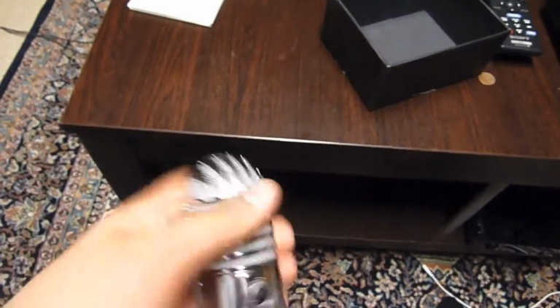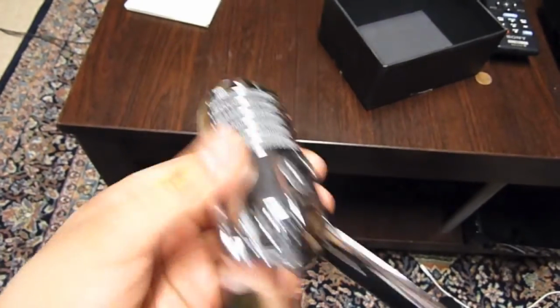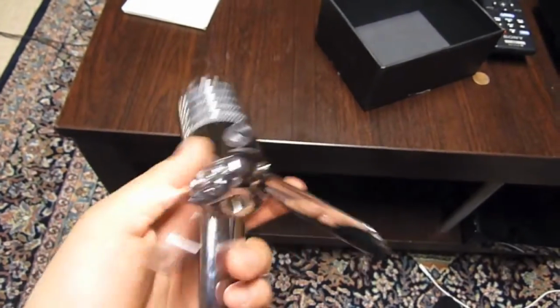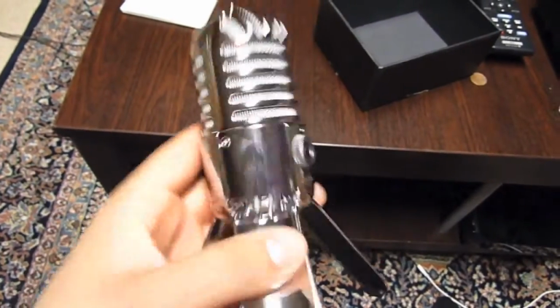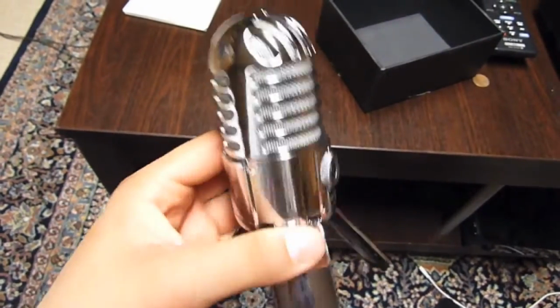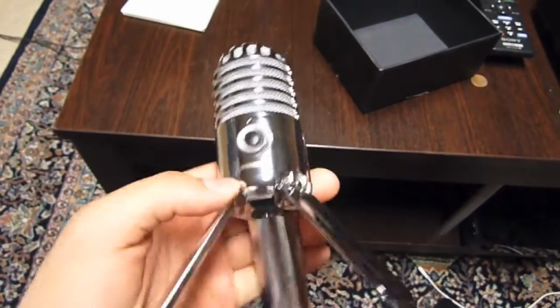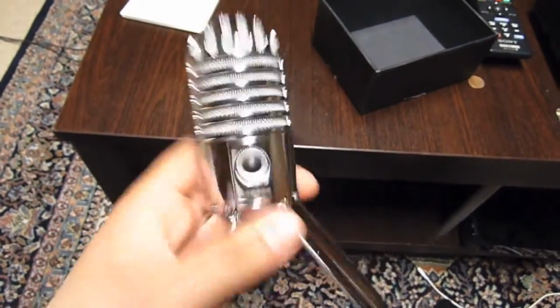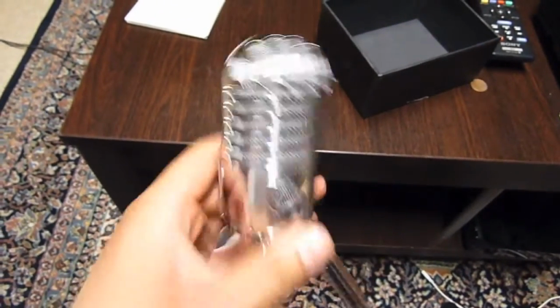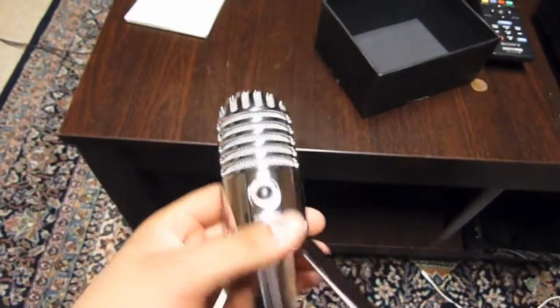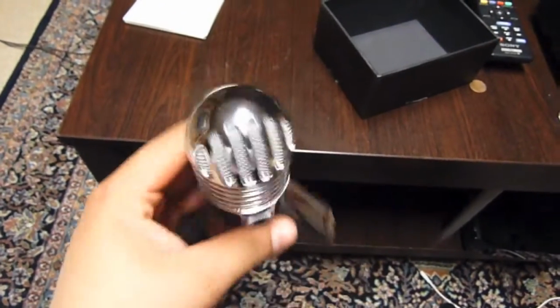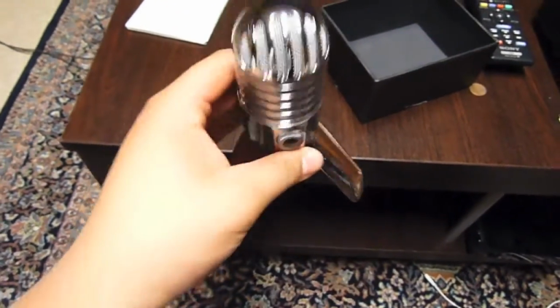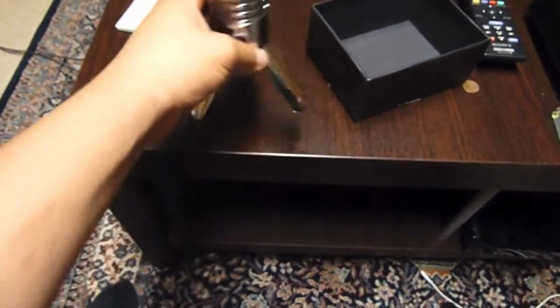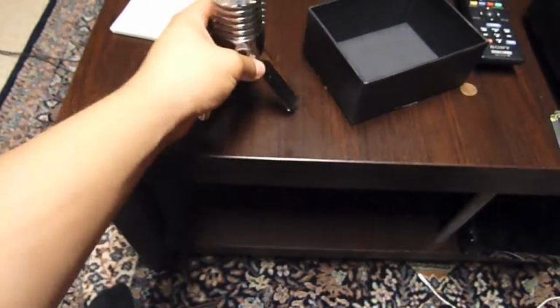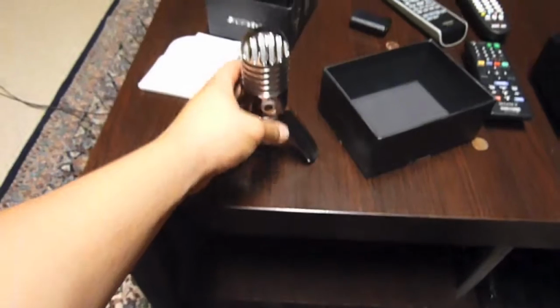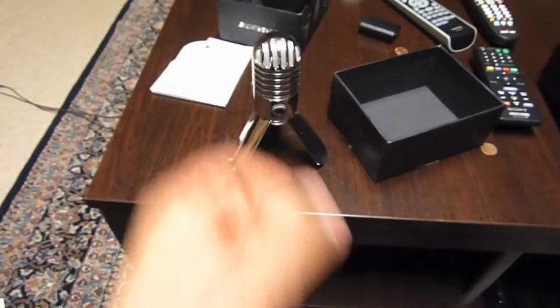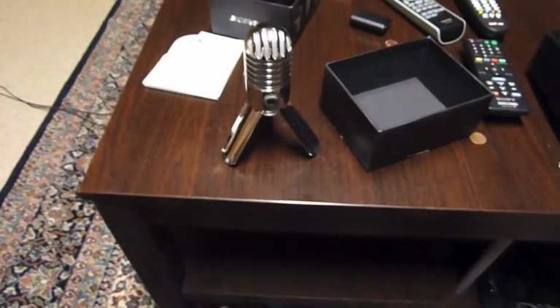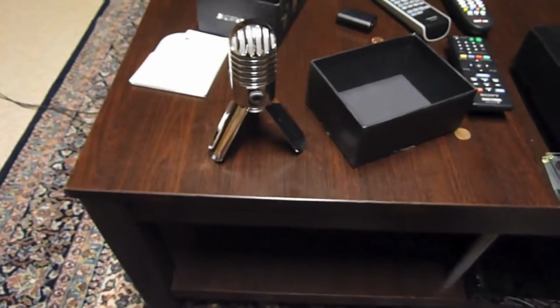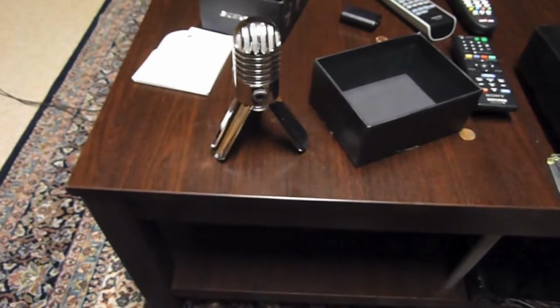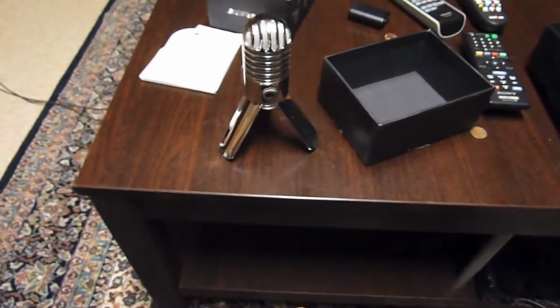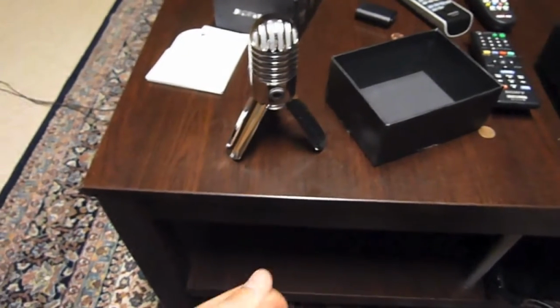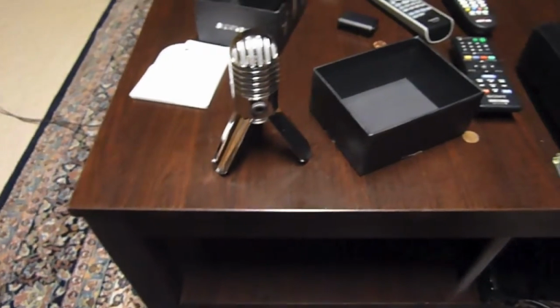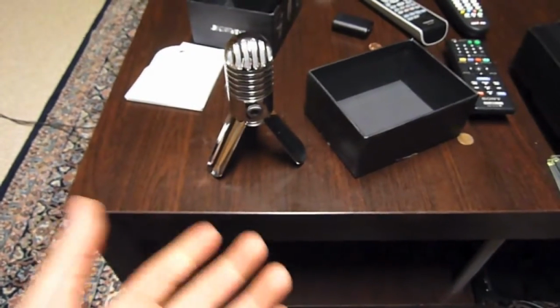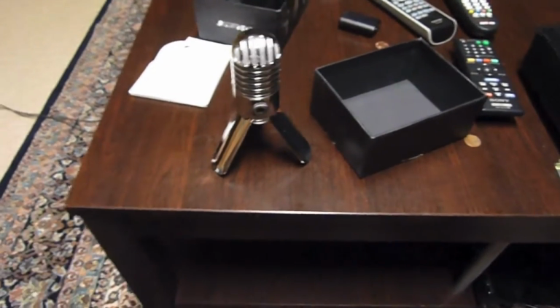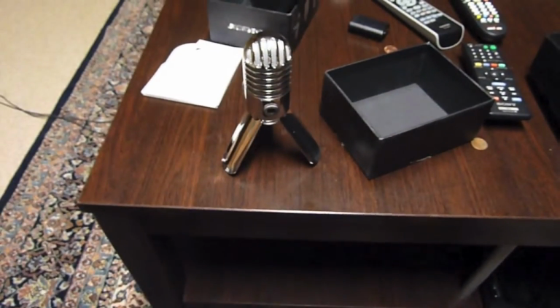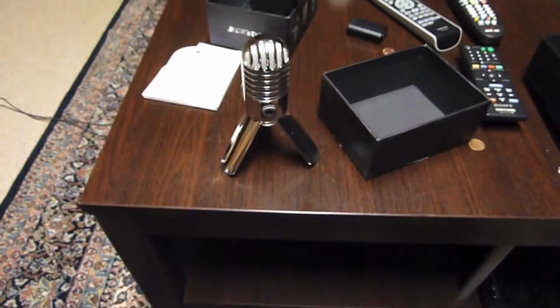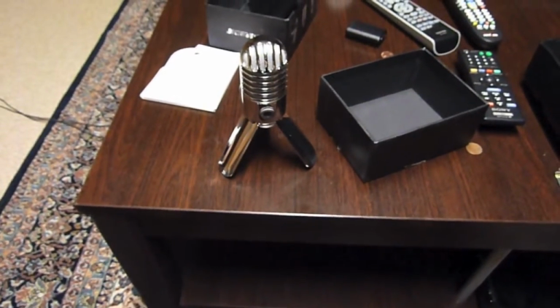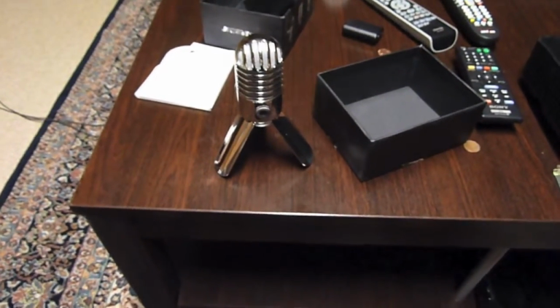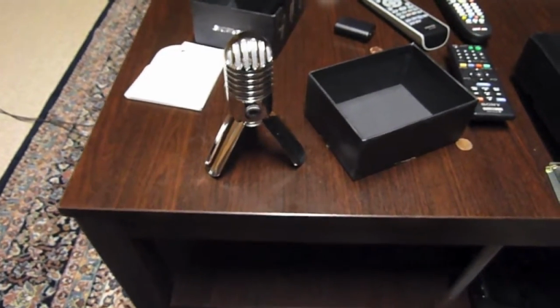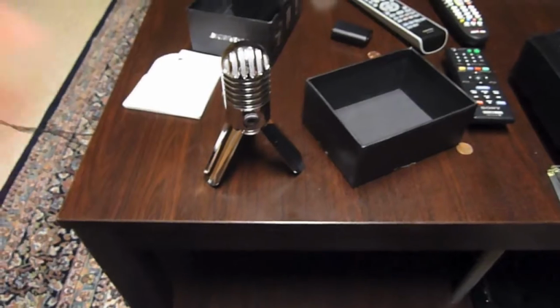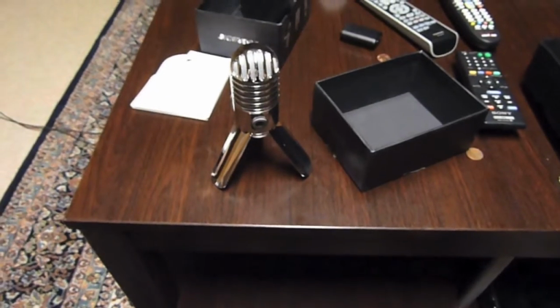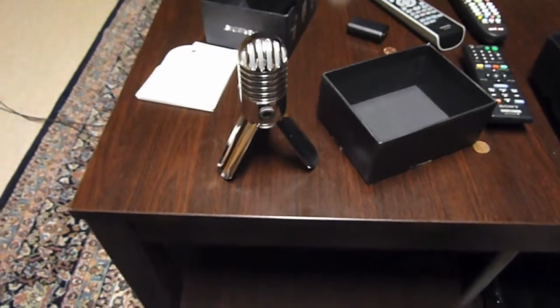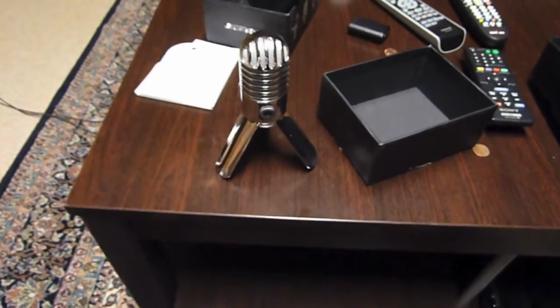A pound seems pretty much how heavy it is. Solid metal, nice and sturdy. It feels like a high quality microphone. So let's do a comparison.